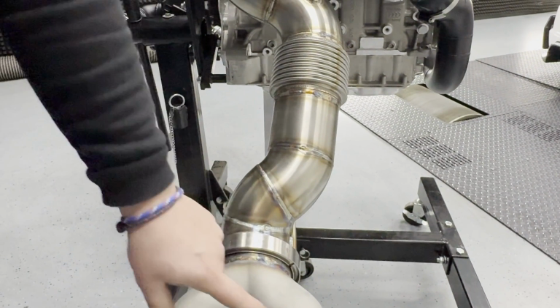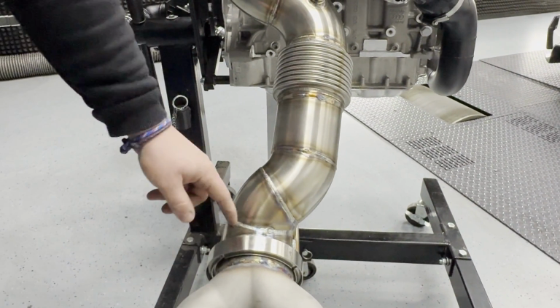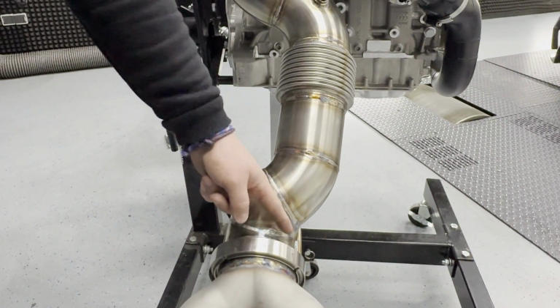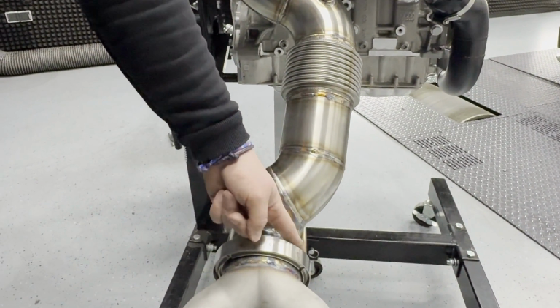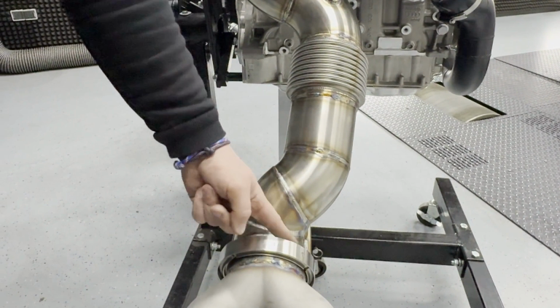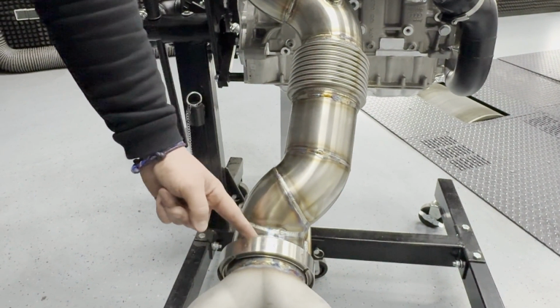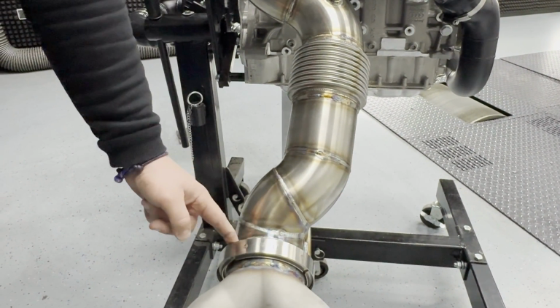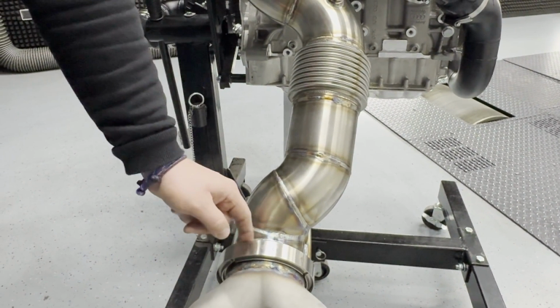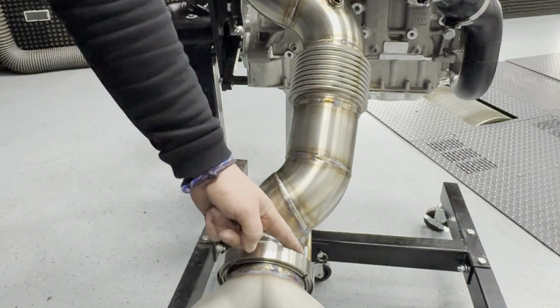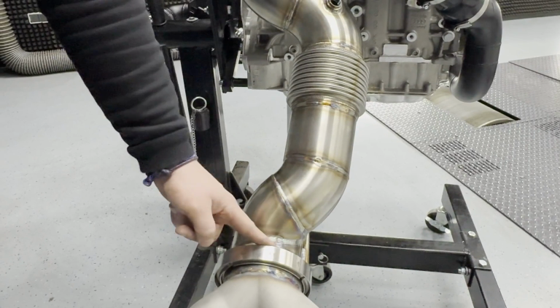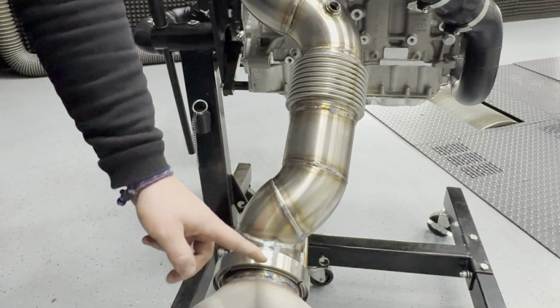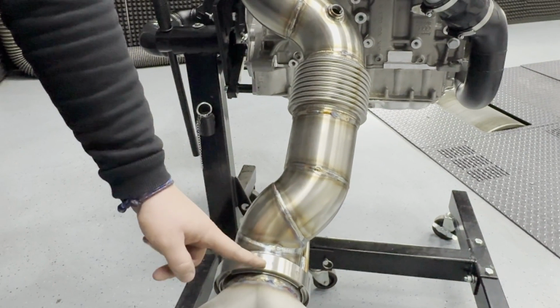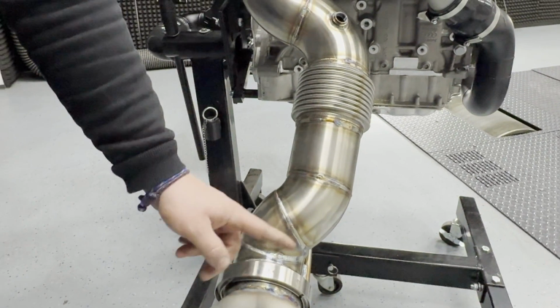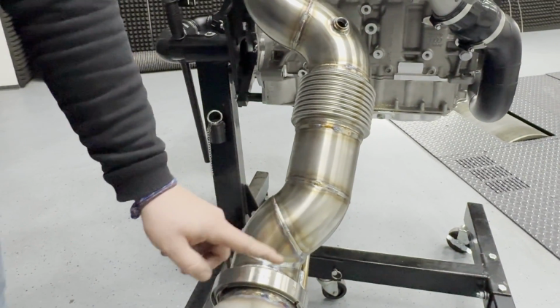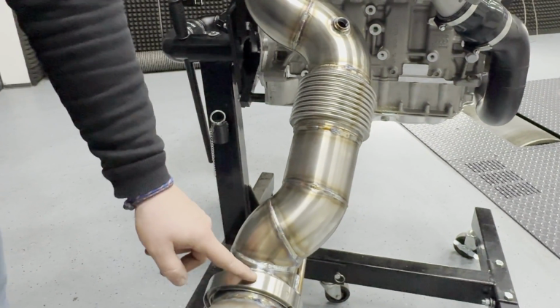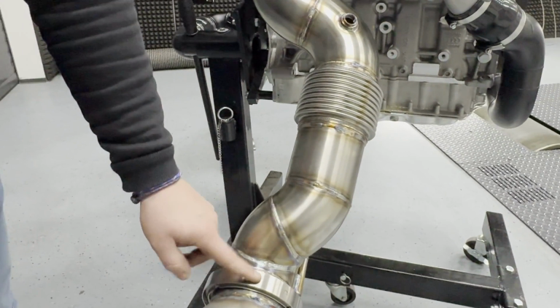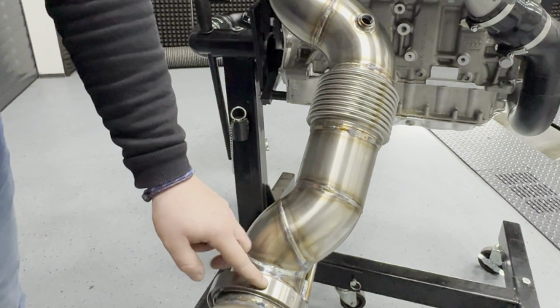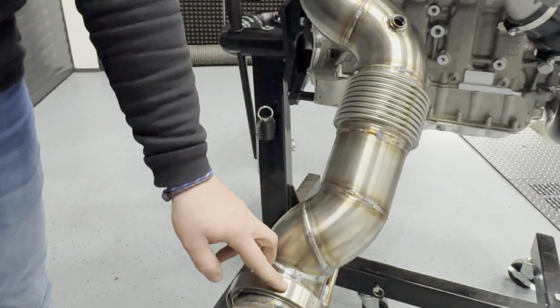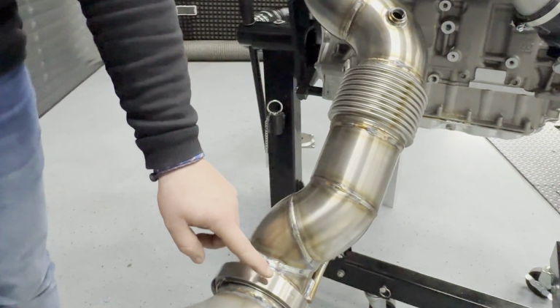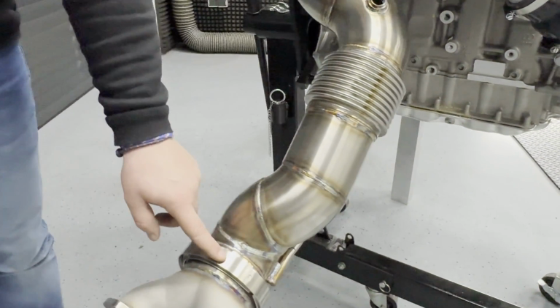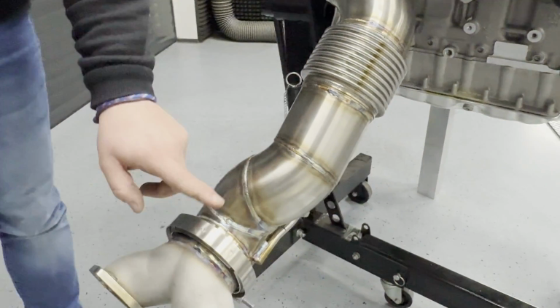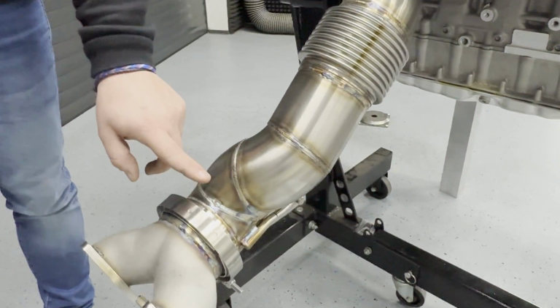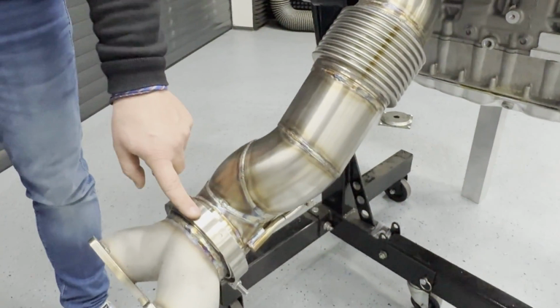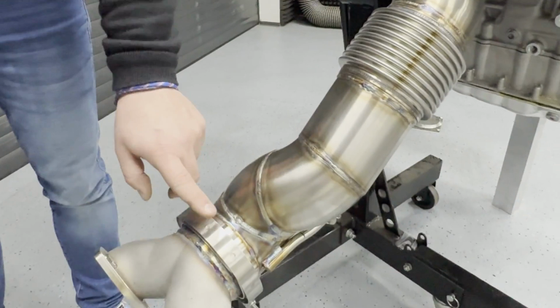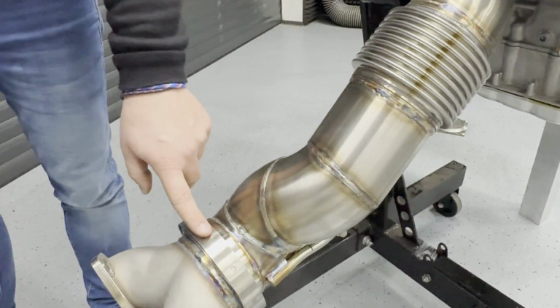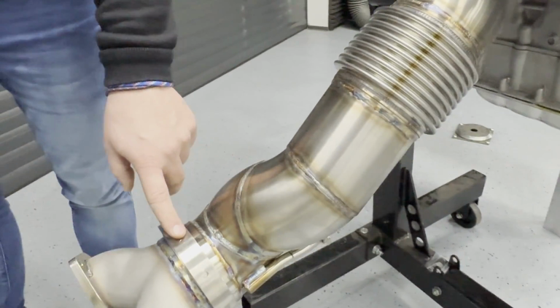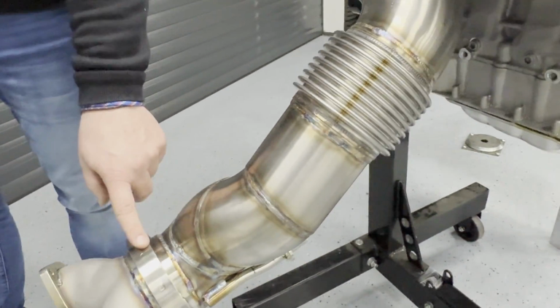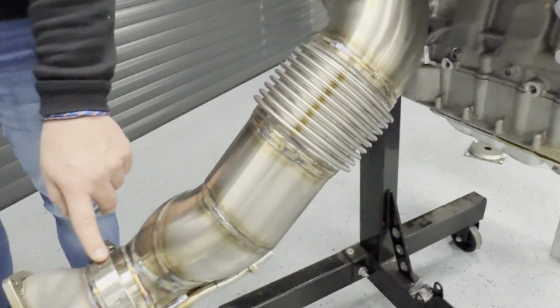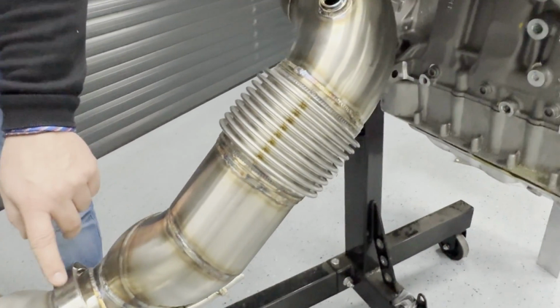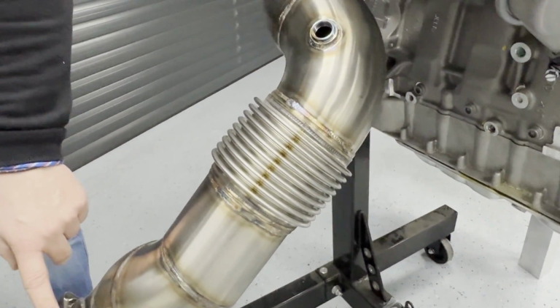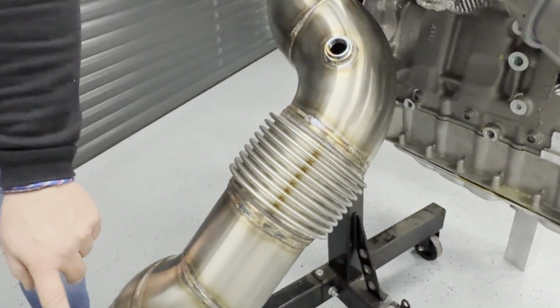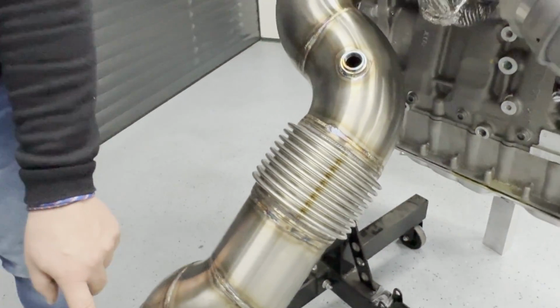It can also be bought with a V-band flange in 100 millimeters to connect to our H-Performance ECE homologated 4-inch exhaust system, which we will show in one of our next videos.